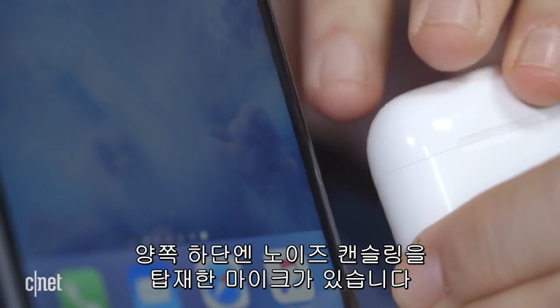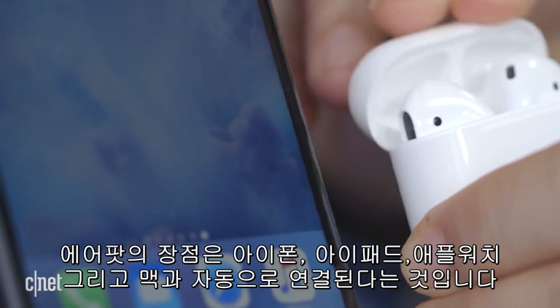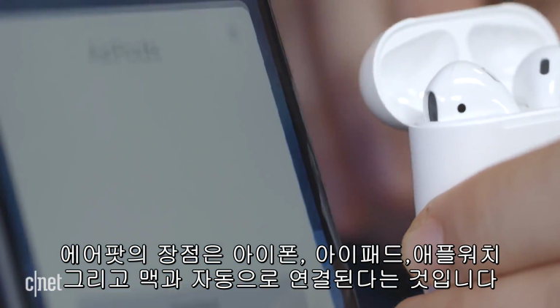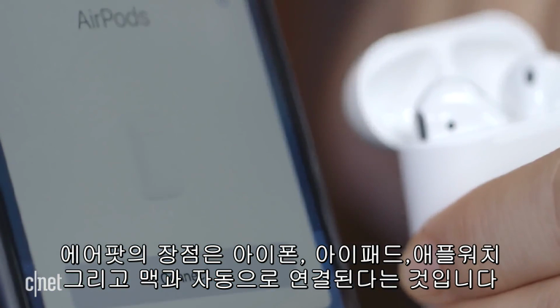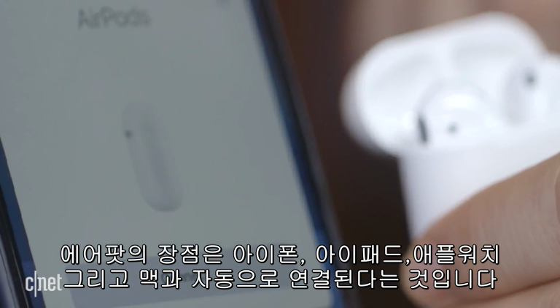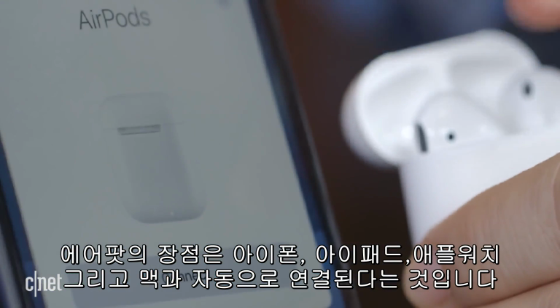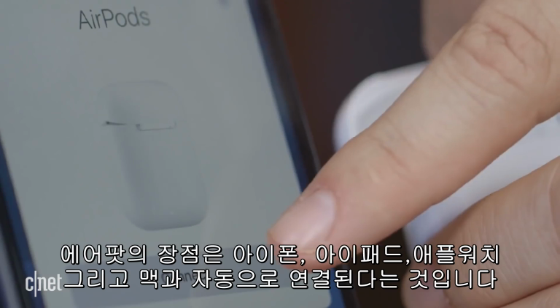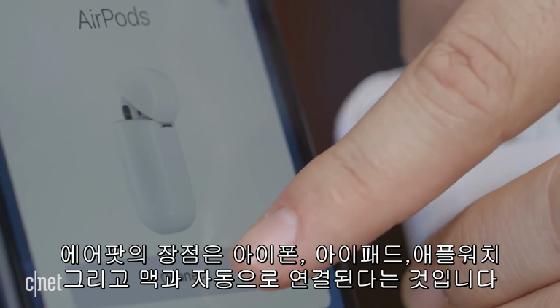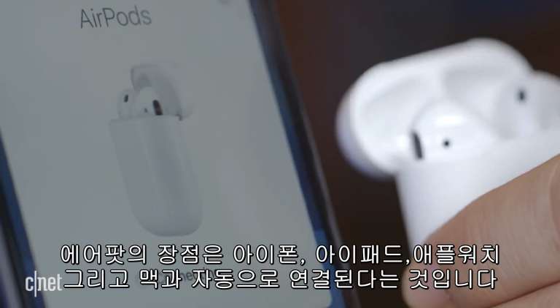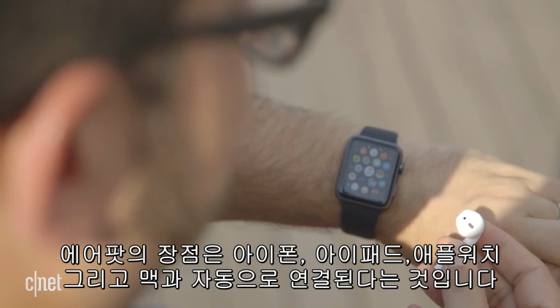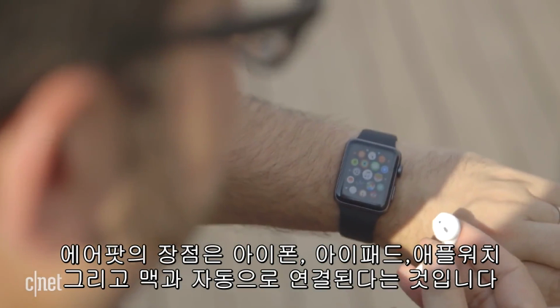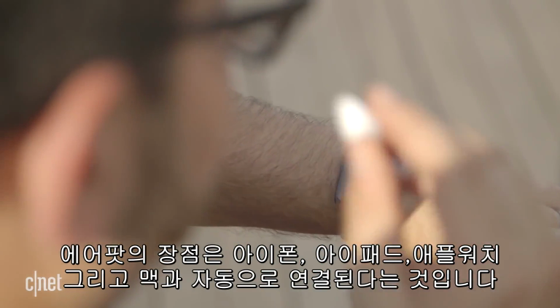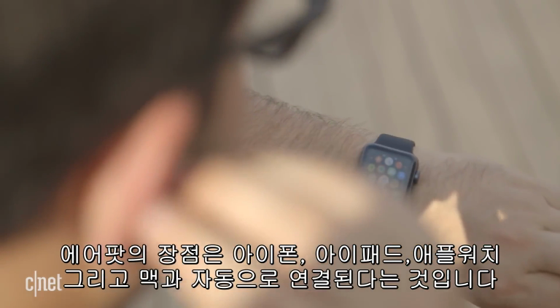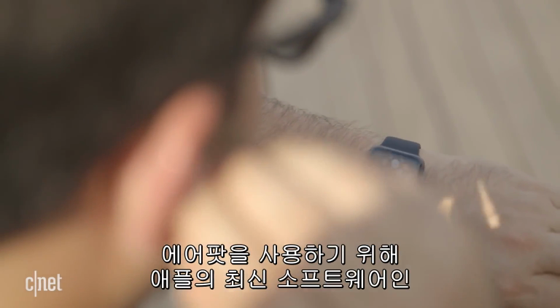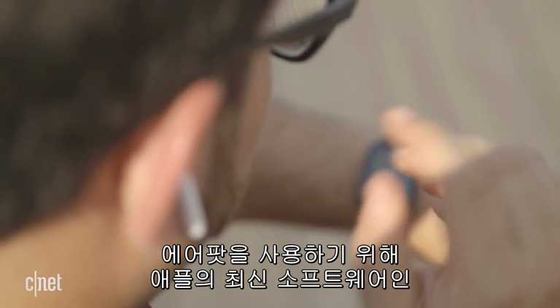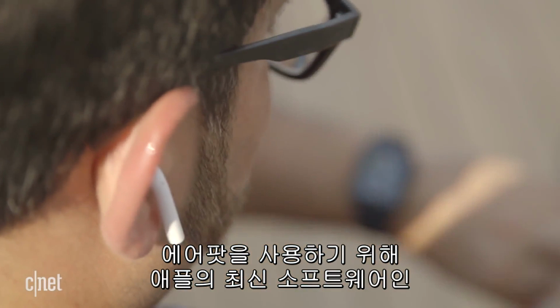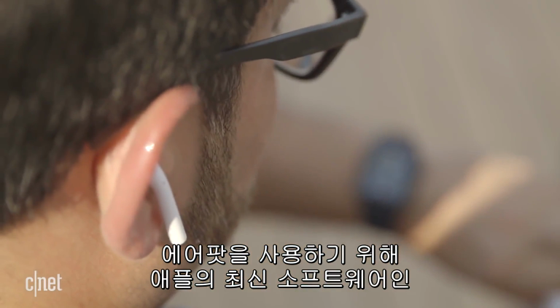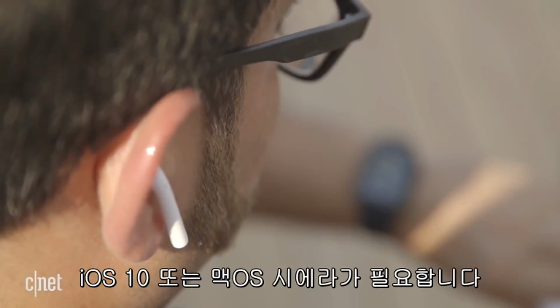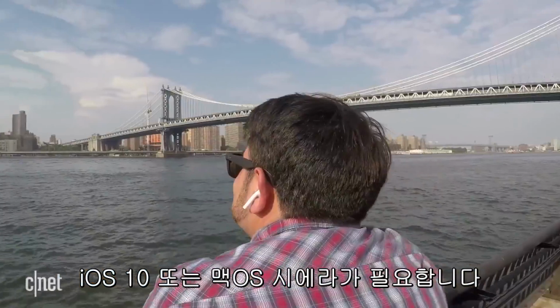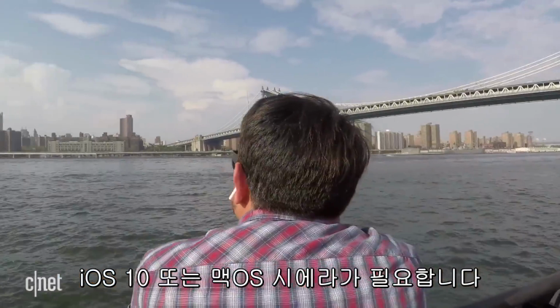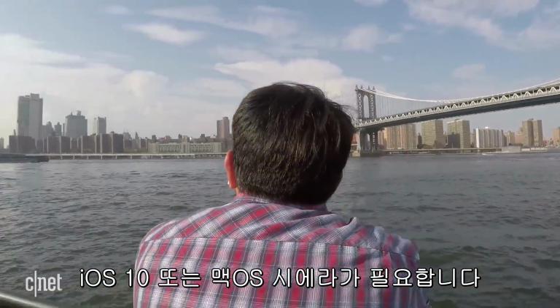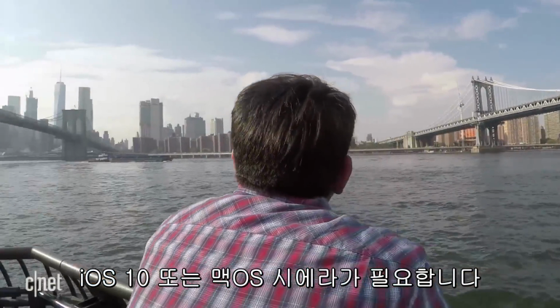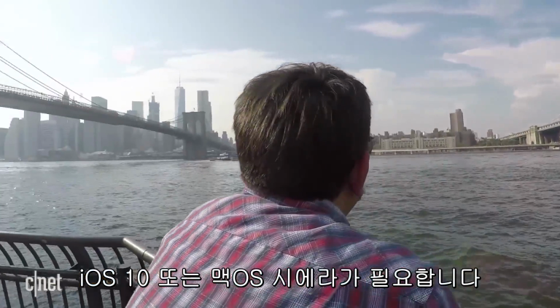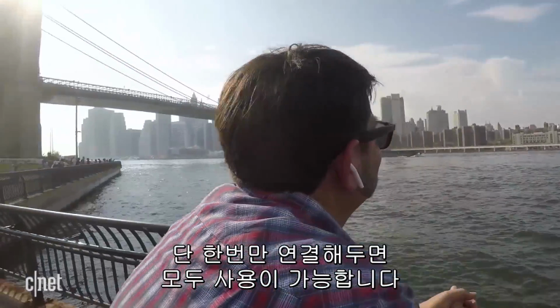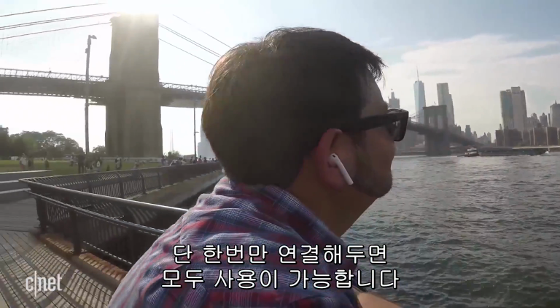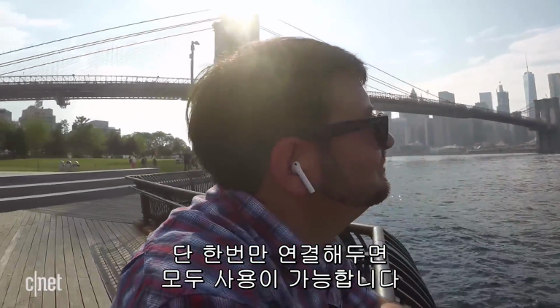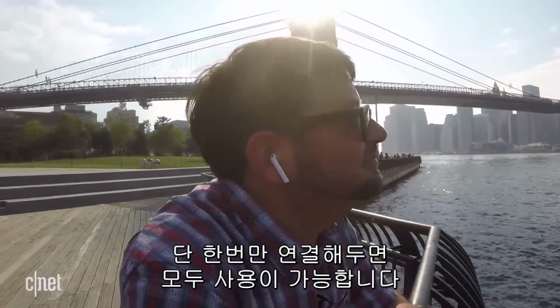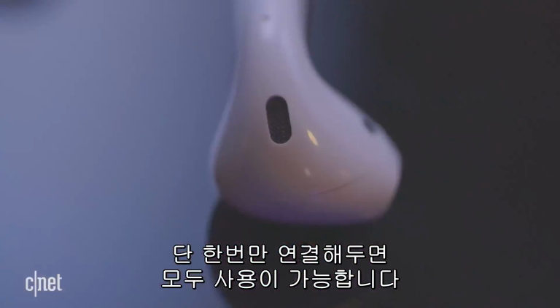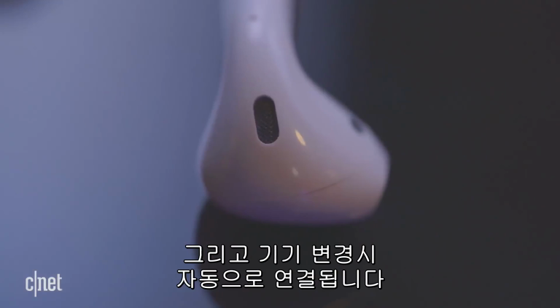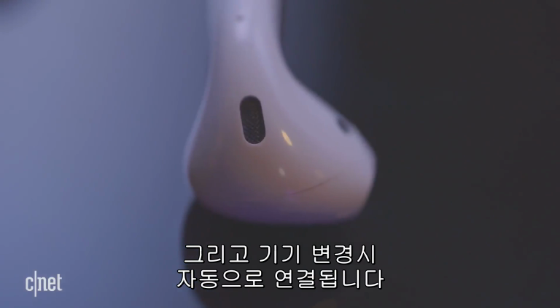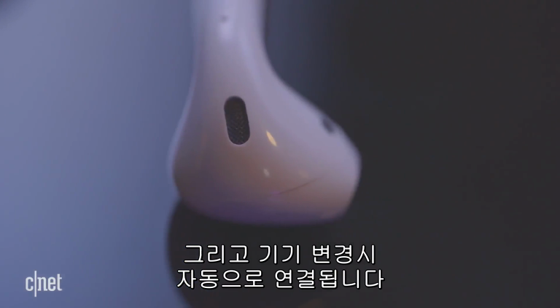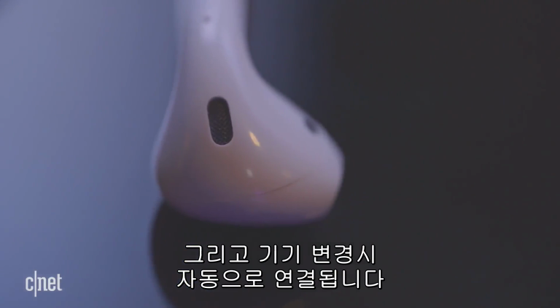The AirPods' coolest trick is that they auto-connect with iPhones, iPads, Apple Watch, and Macs. You need Apple's latest software — iOS 10 or macOS Sierra — to use them. Pair once, and use it across all your devices.